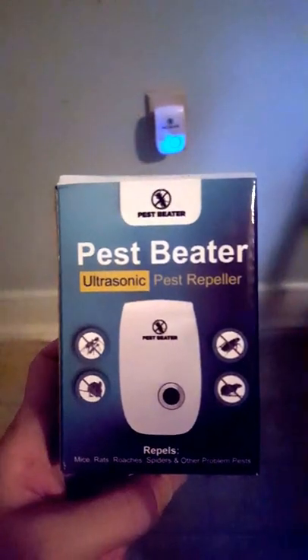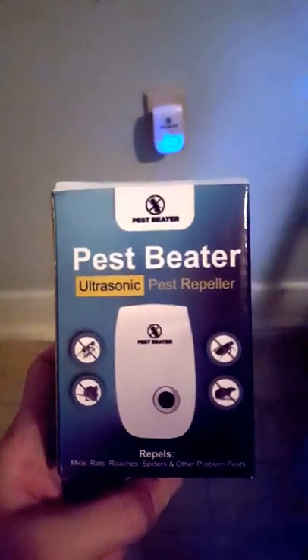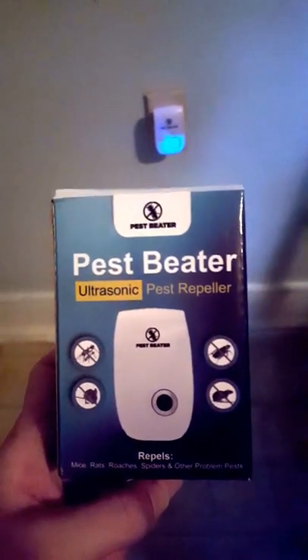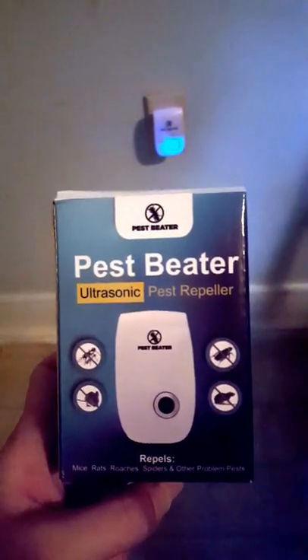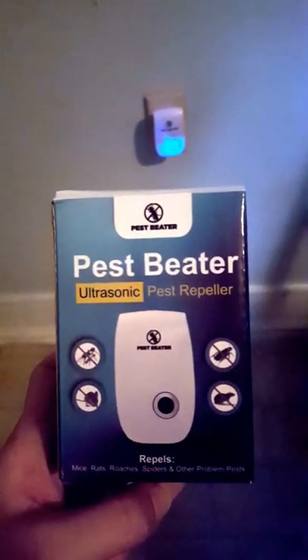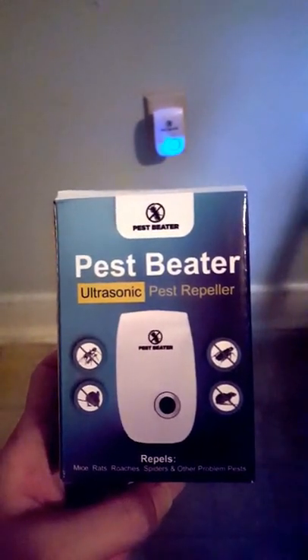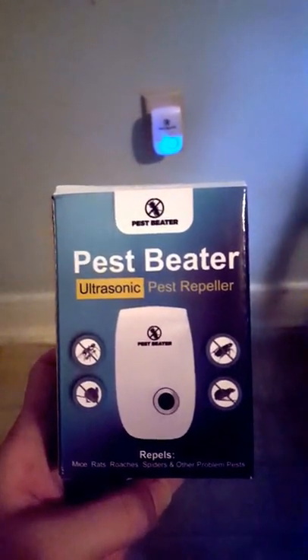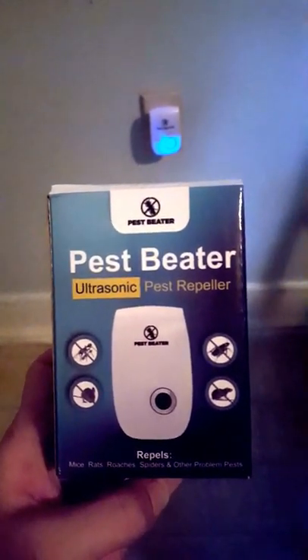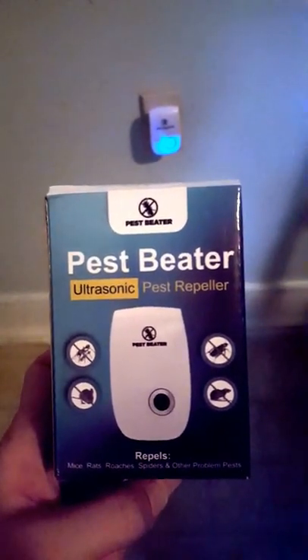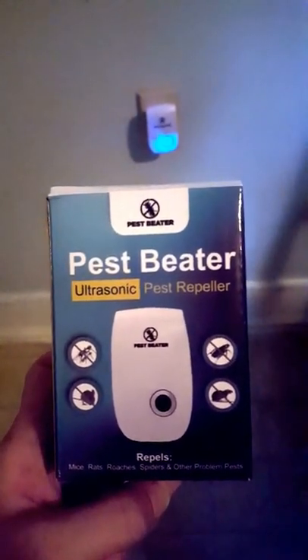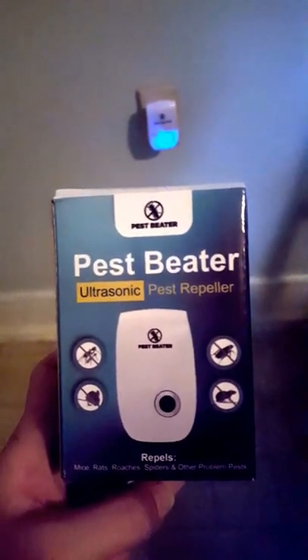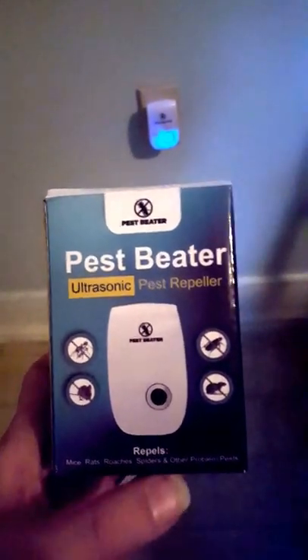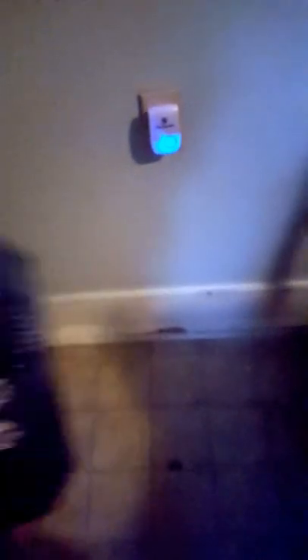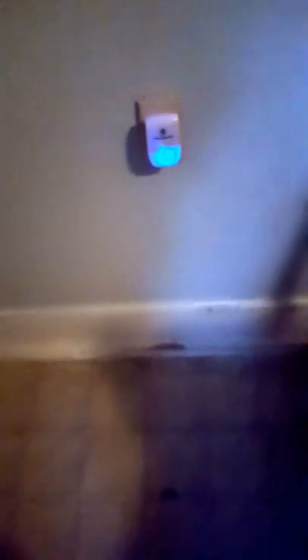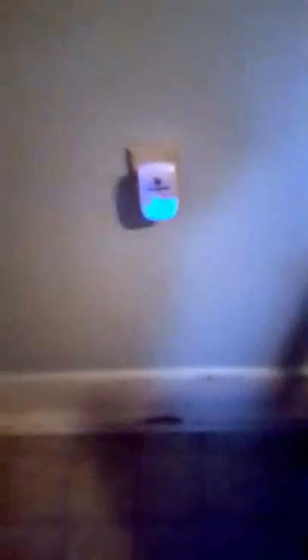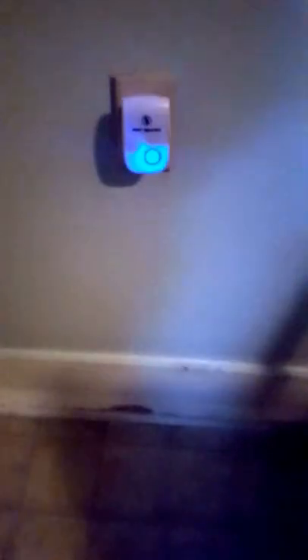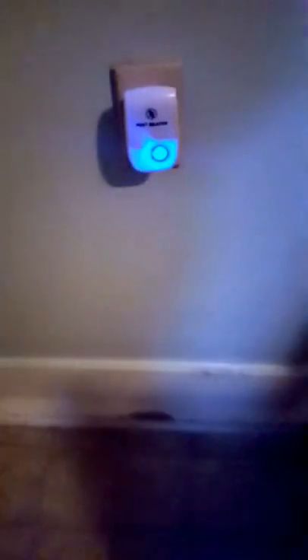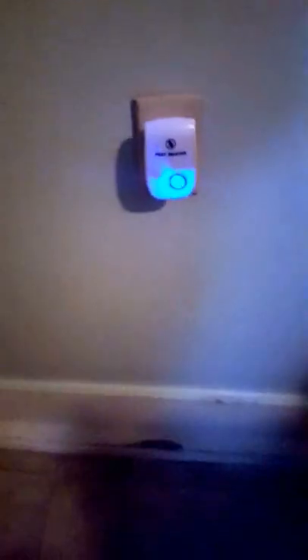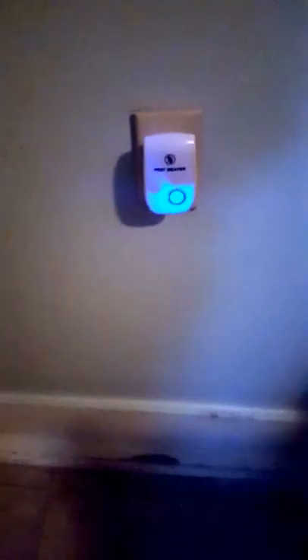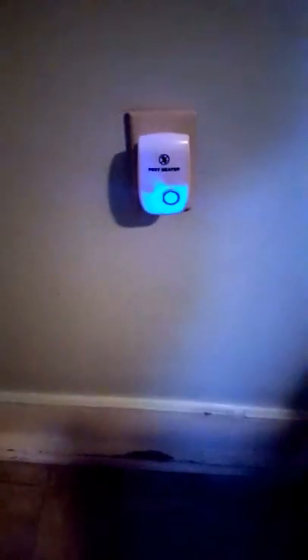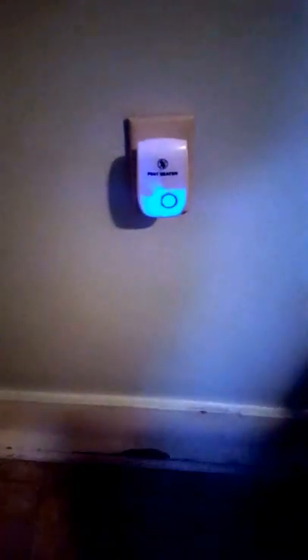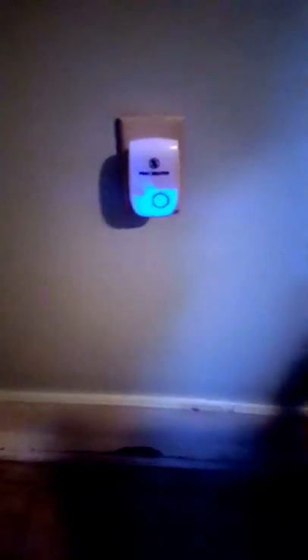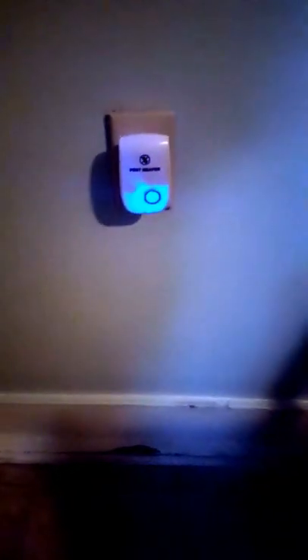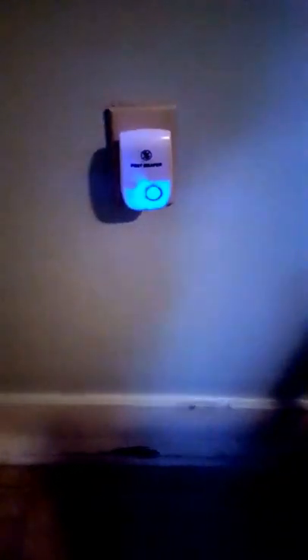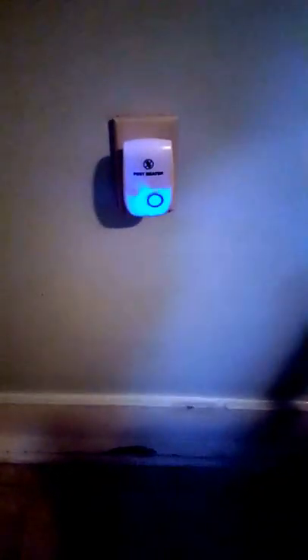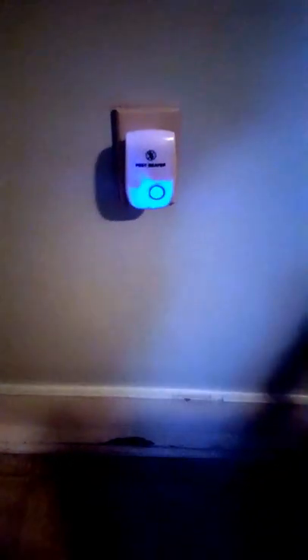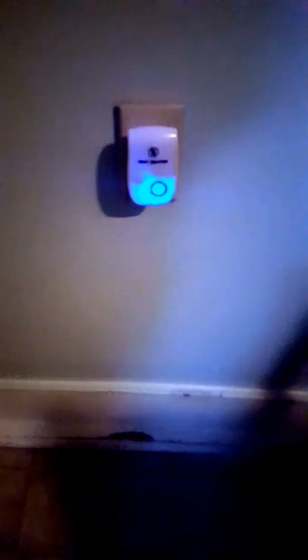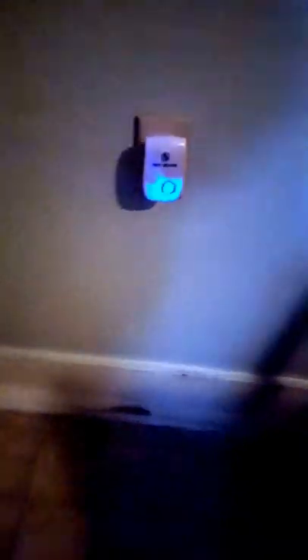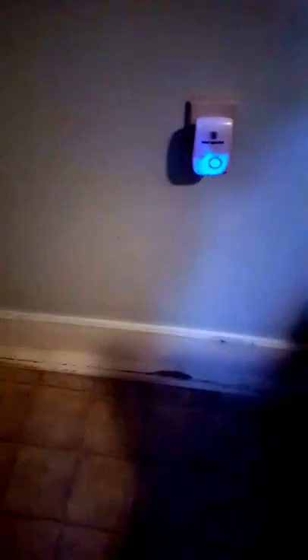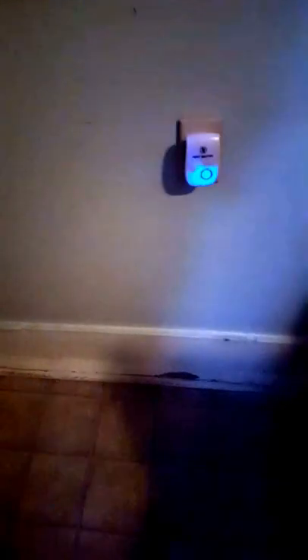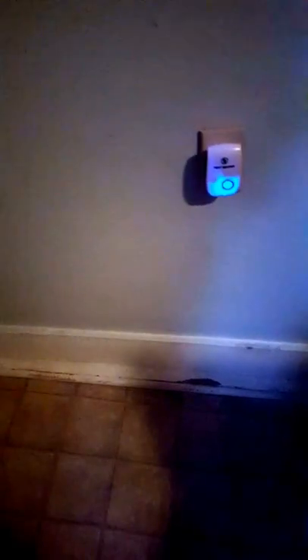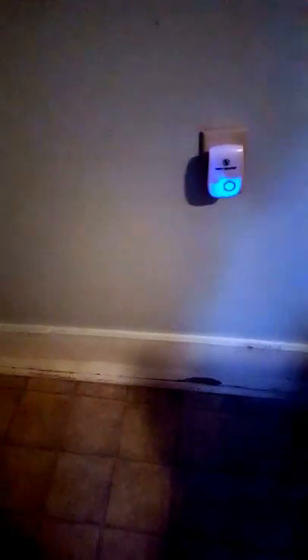Hey guys. So today I'm reviewing the Pest Beater Ultrasonic Pest Repeller. It's a really easy device to use. You simply plug it into the wall — you can see I've got mine plugged in here in a nice central space.